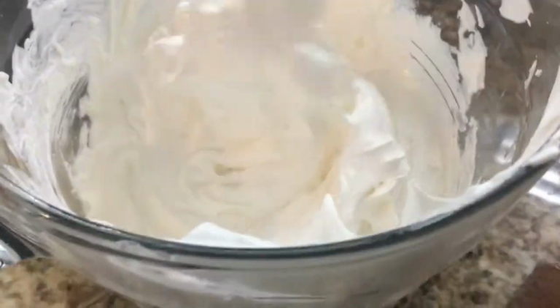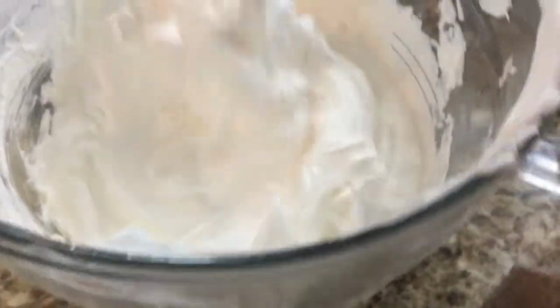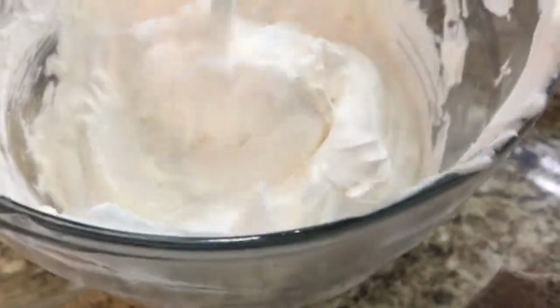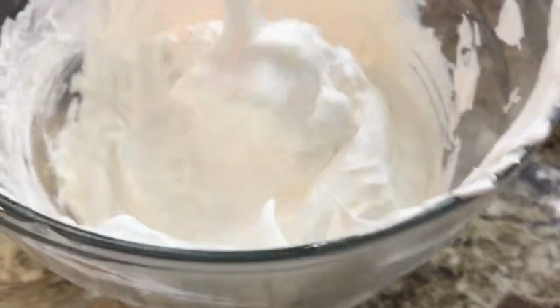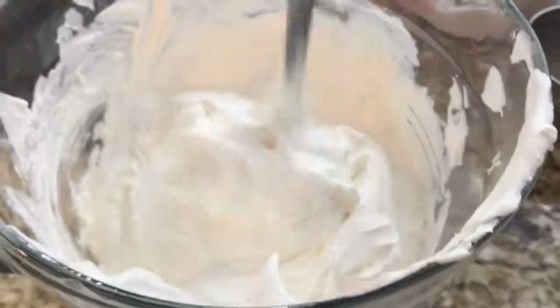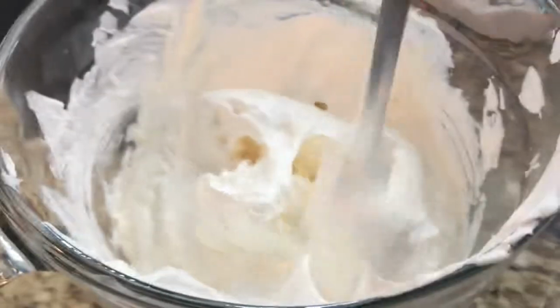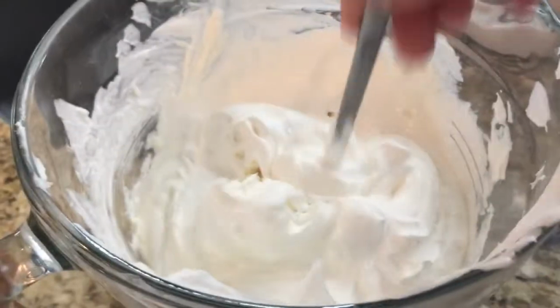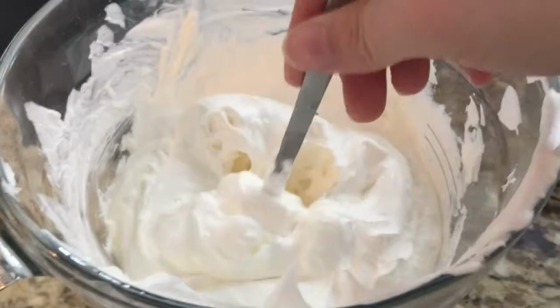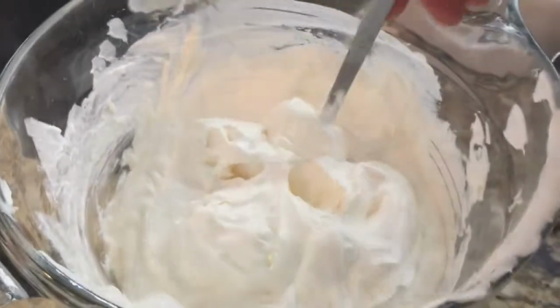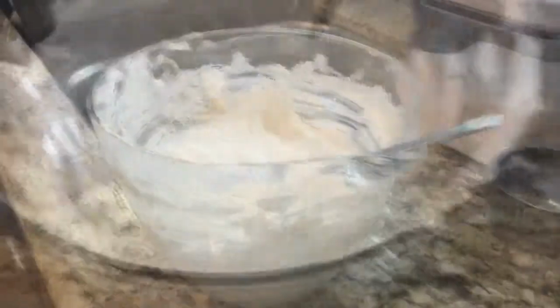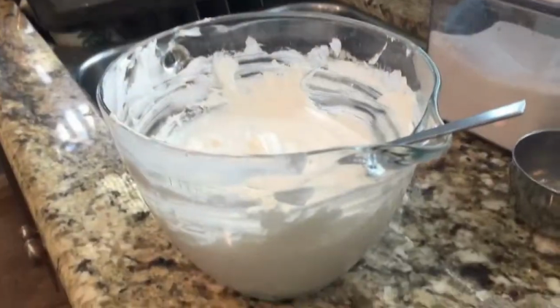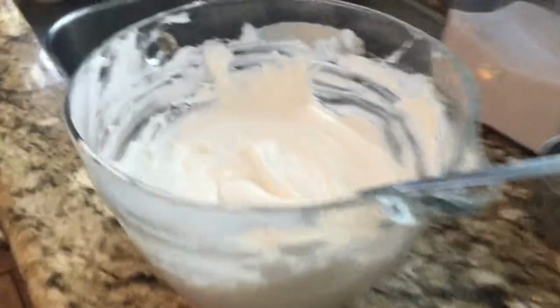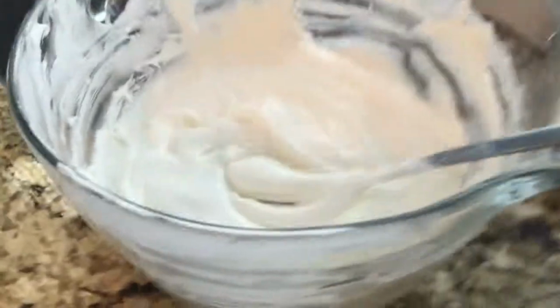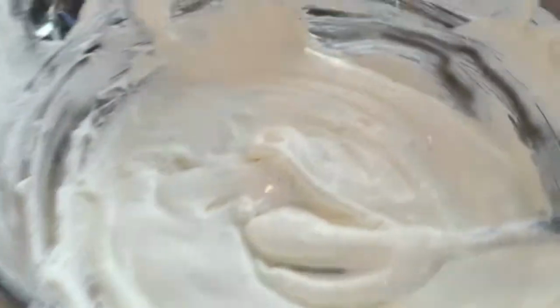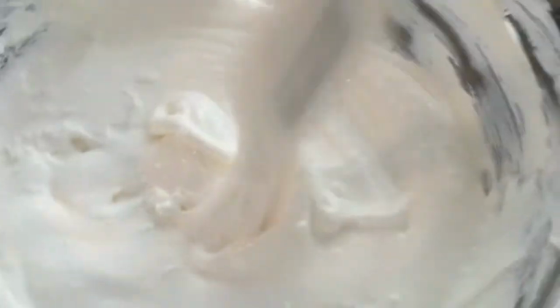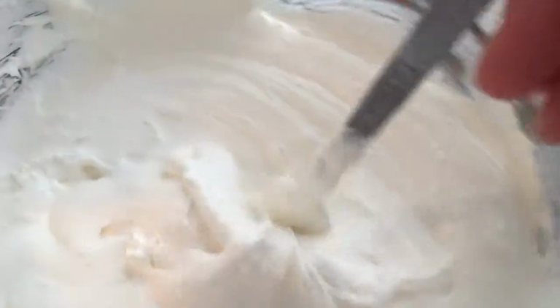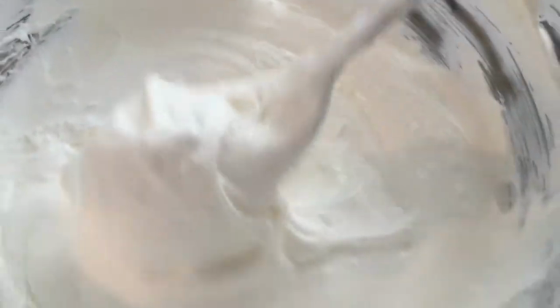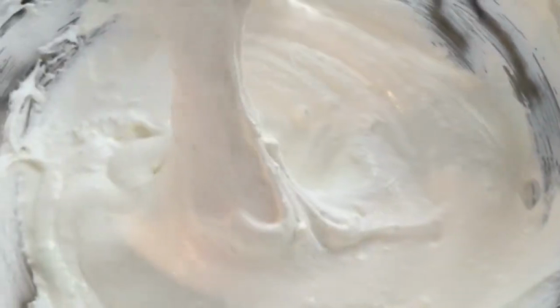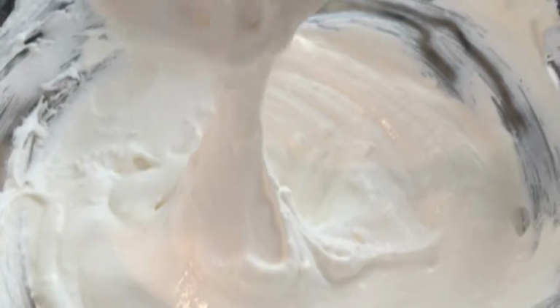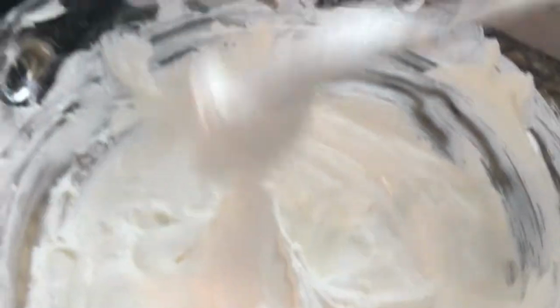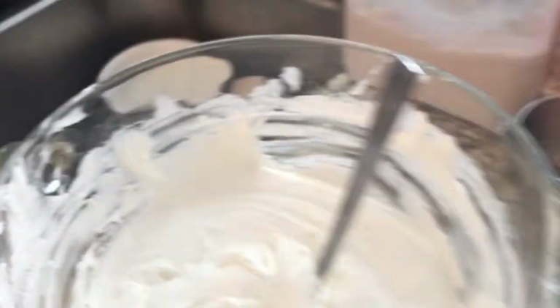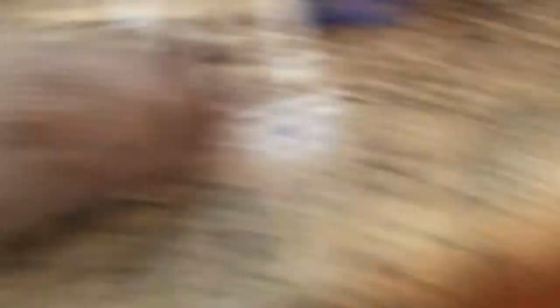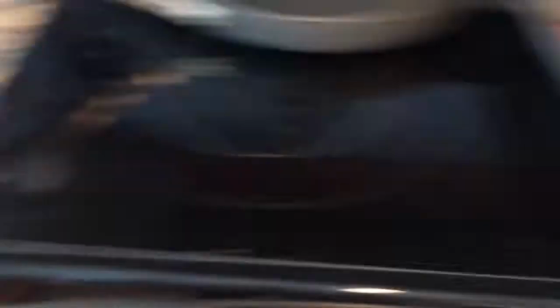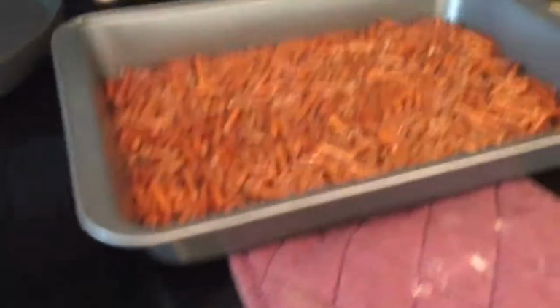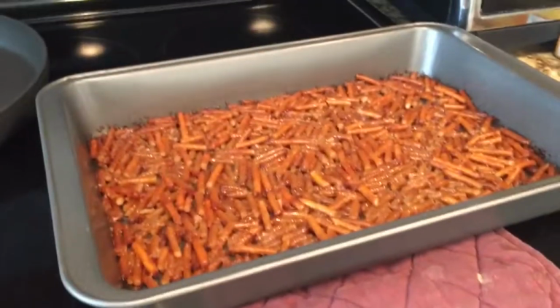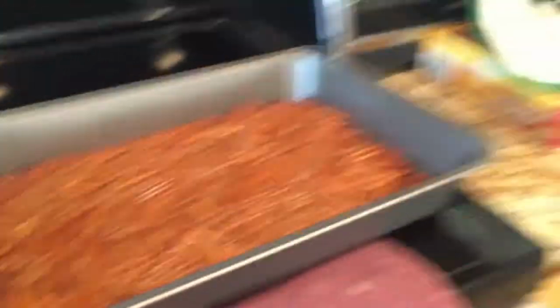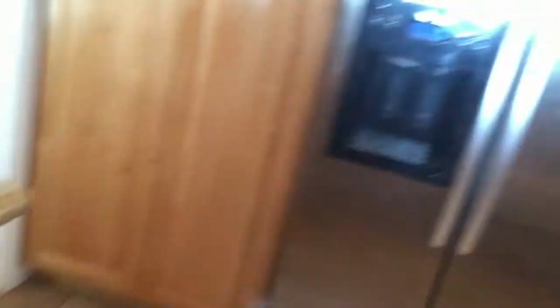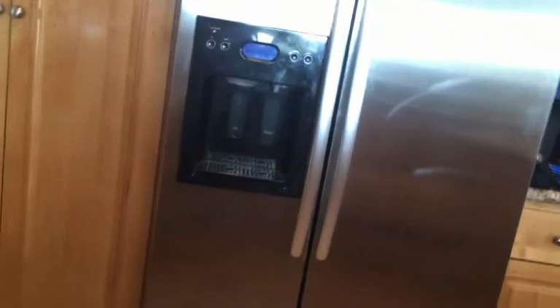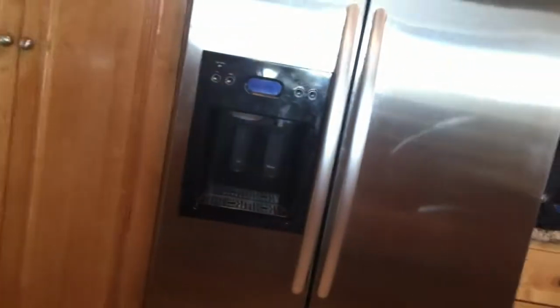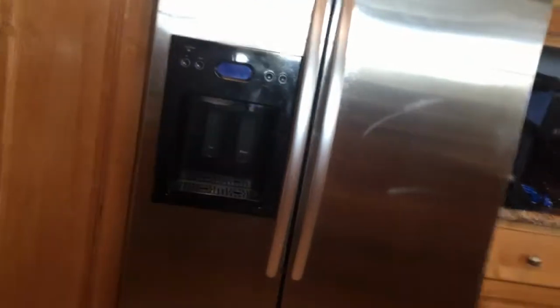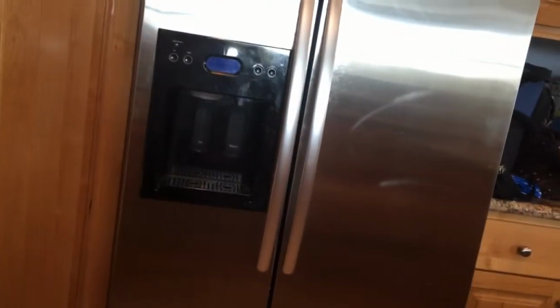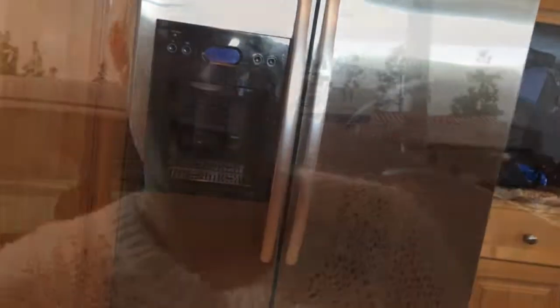Okay, I'll show you the end product, and then you just have to put it all together. Here it is — this is the final product, this is how it looks. It's very, very yummy. And then in the fridge is the other layer.